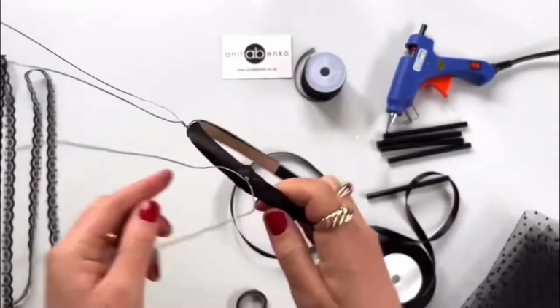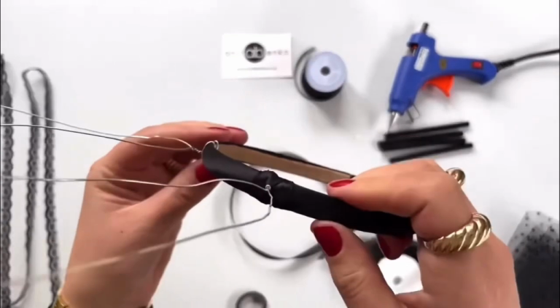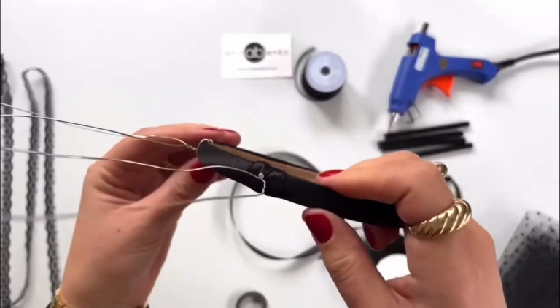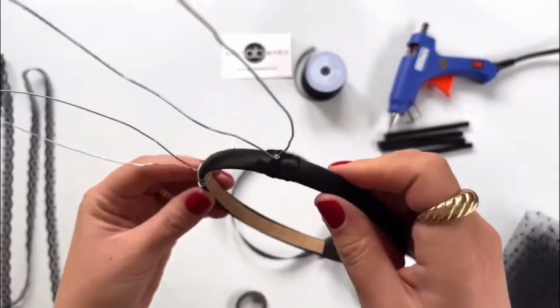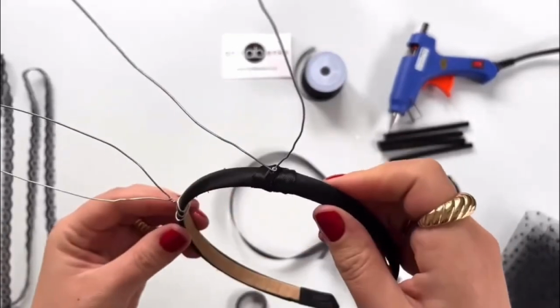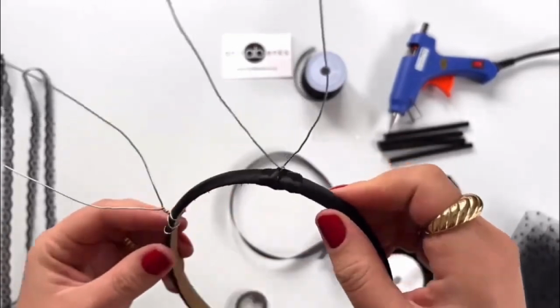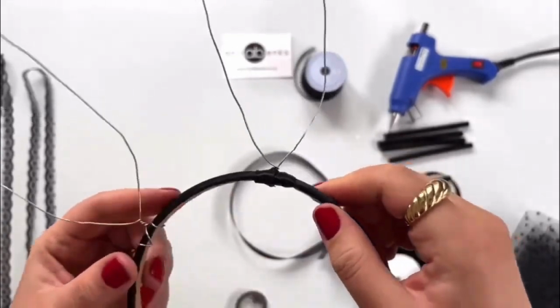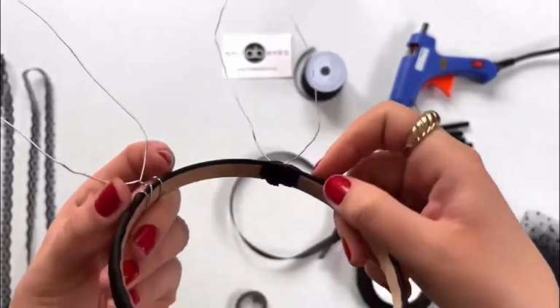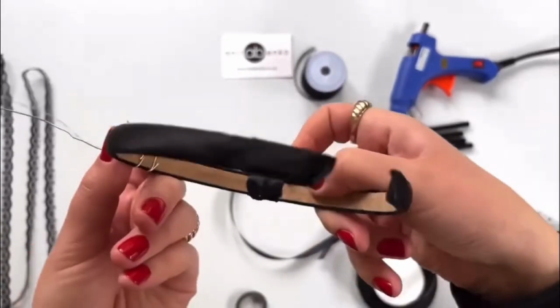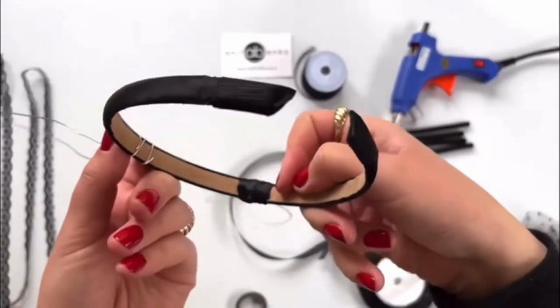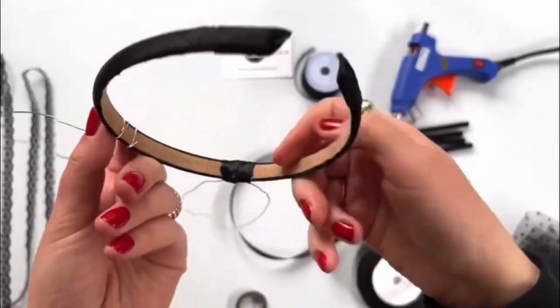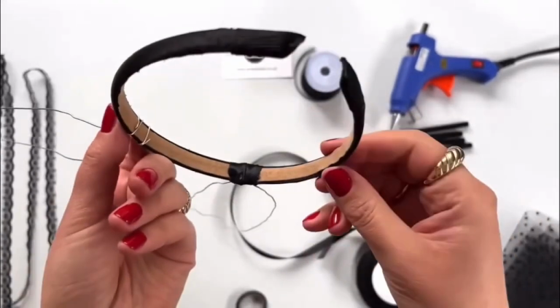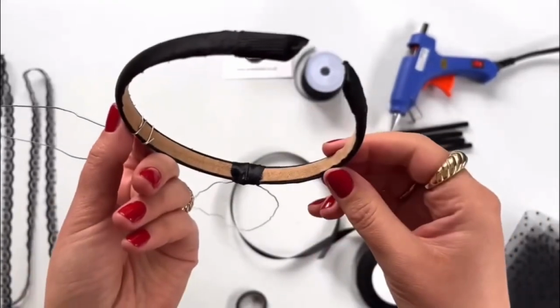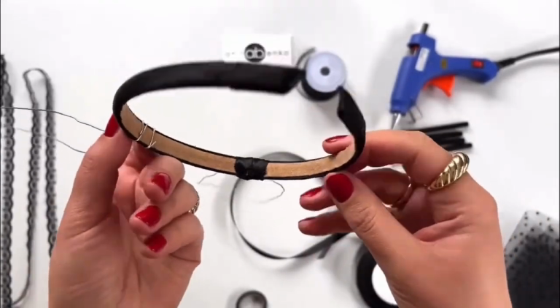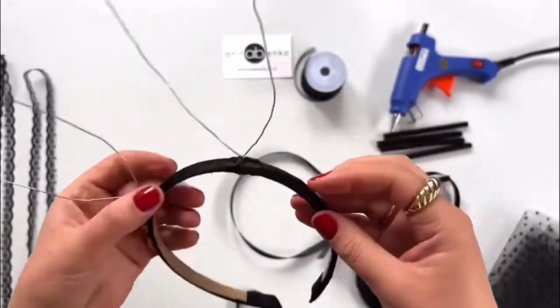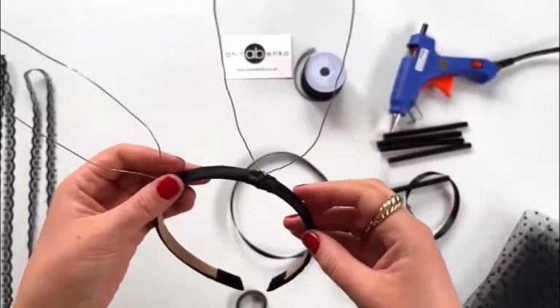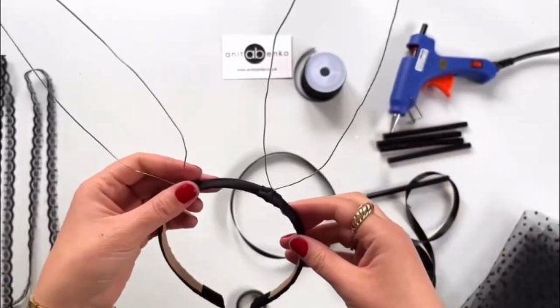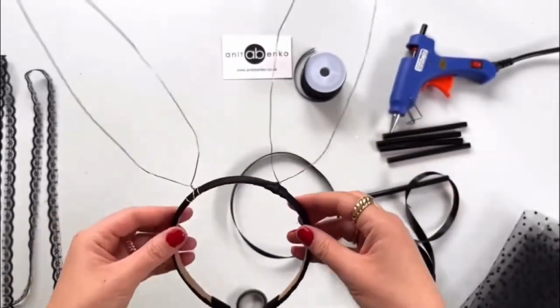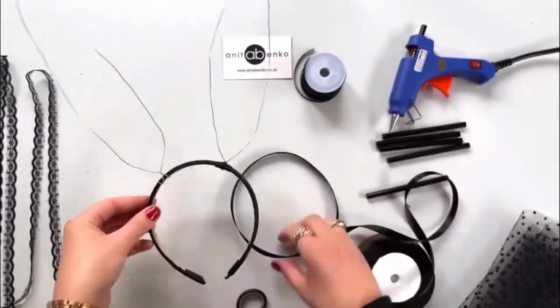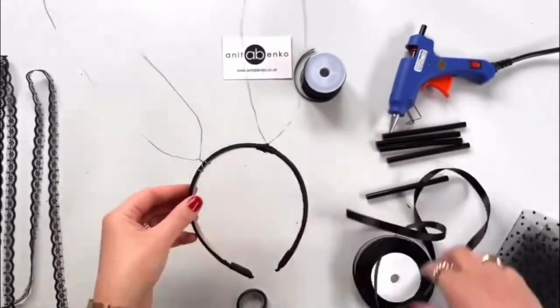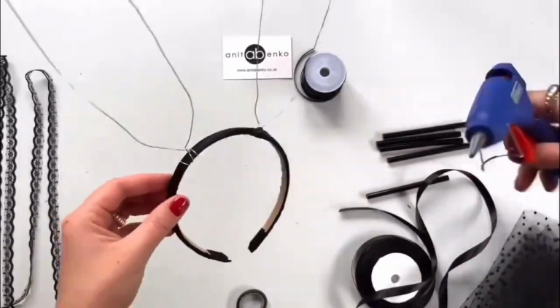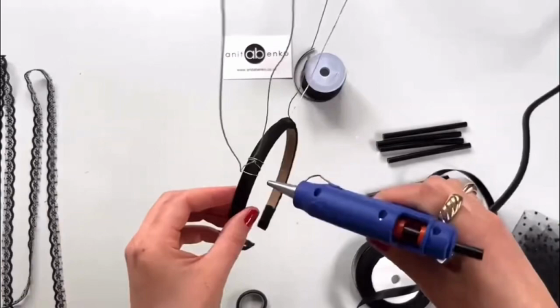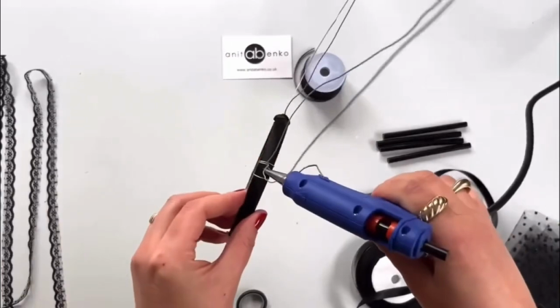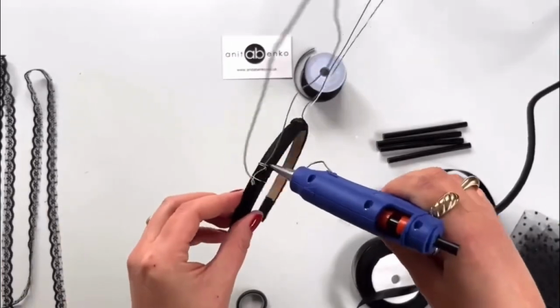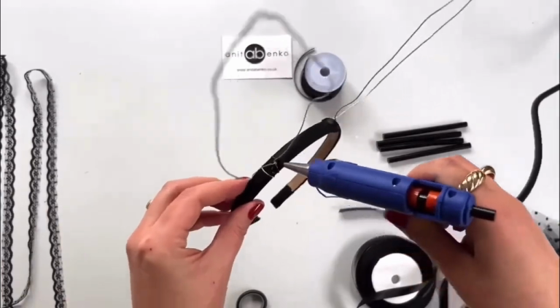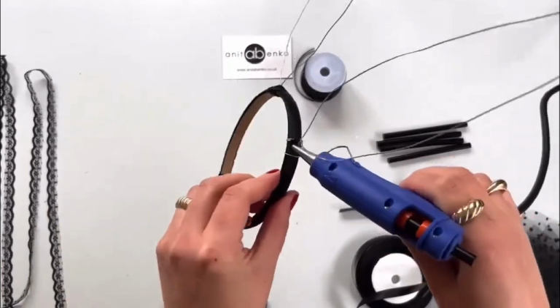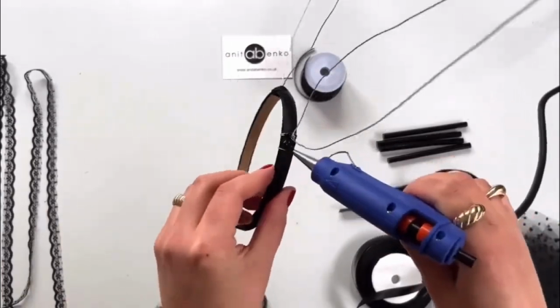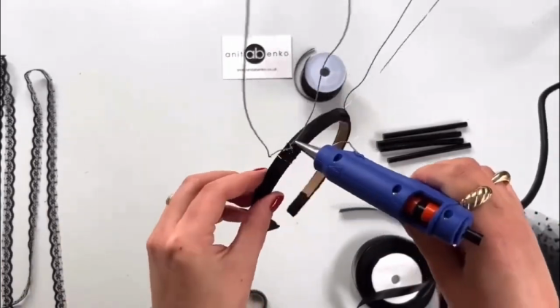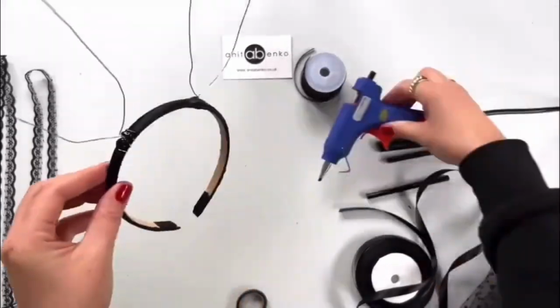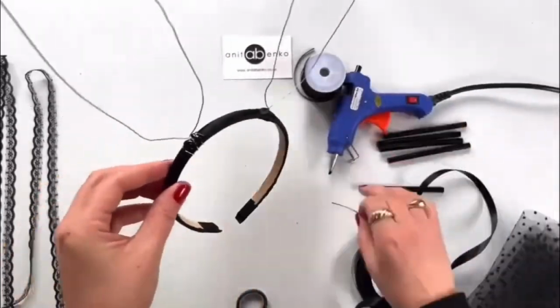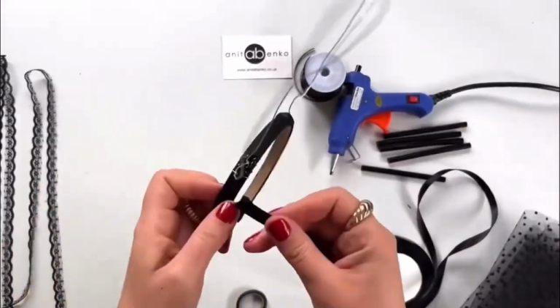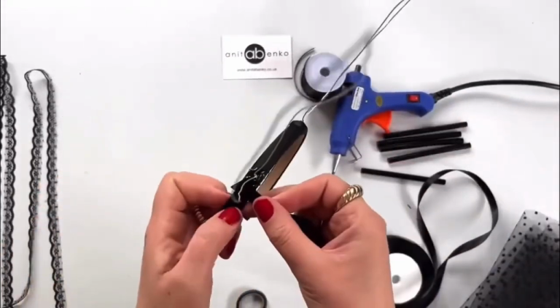This is how it looks after I covered one side of the wire on the ear. Now I'll repeat the same process on the other side.